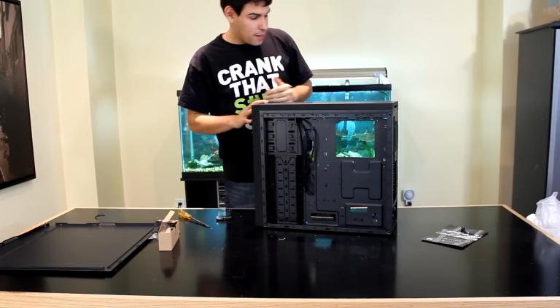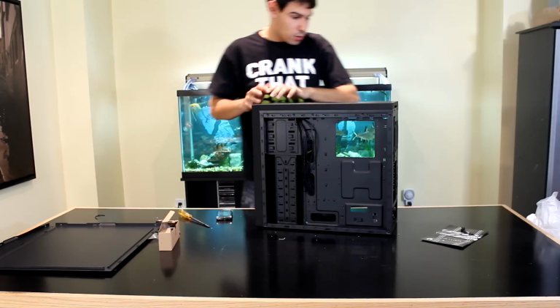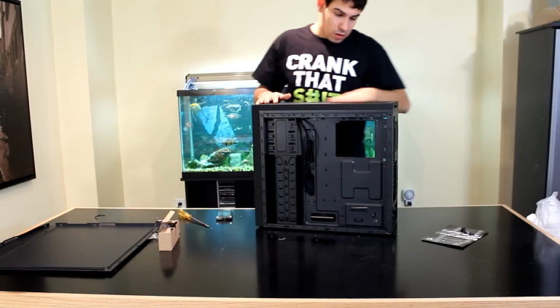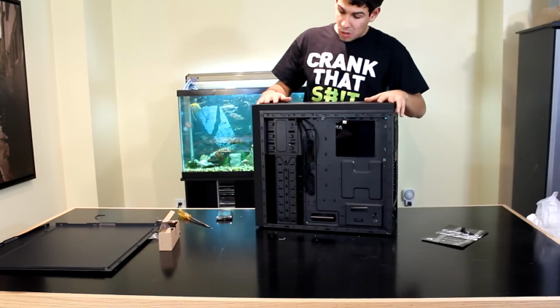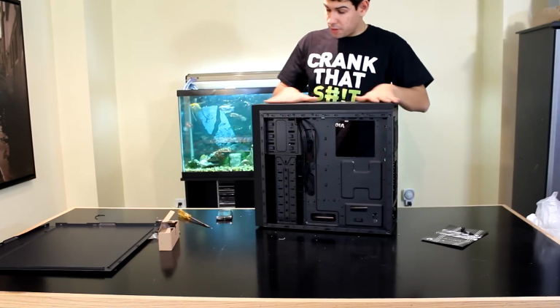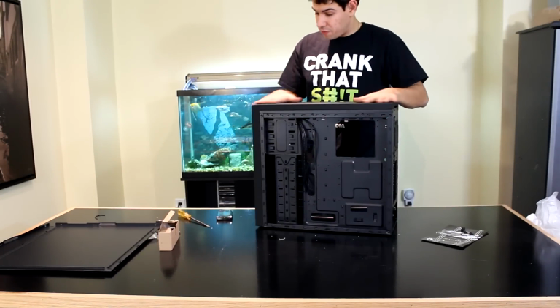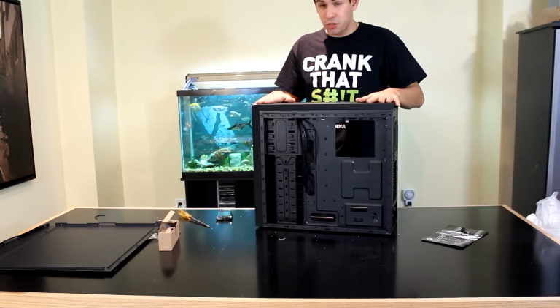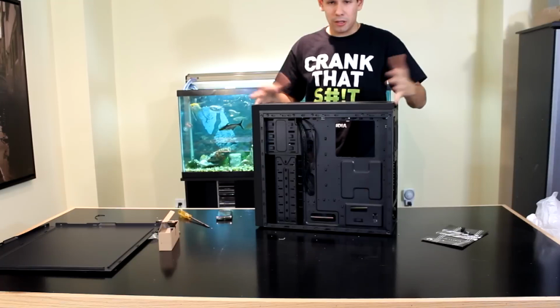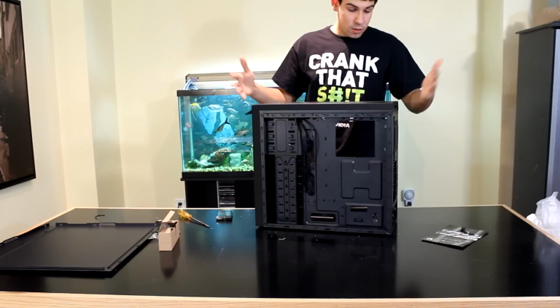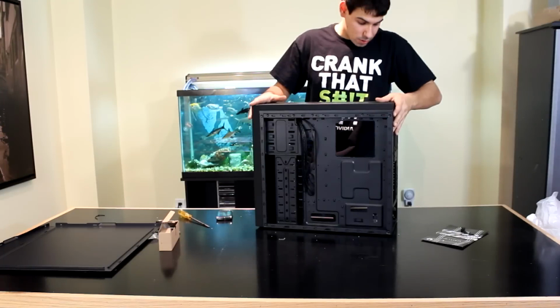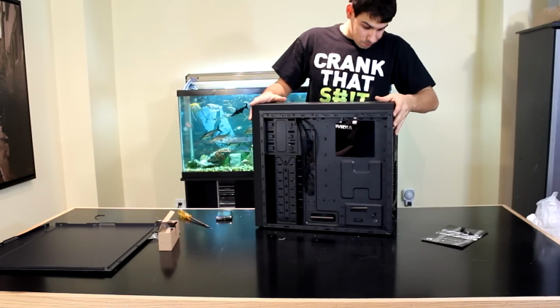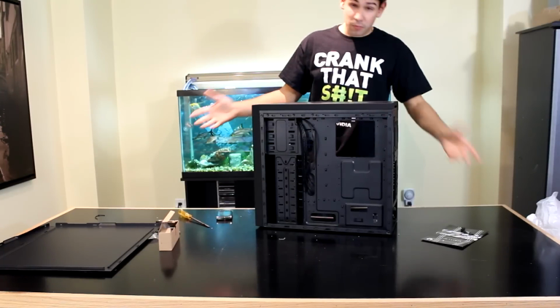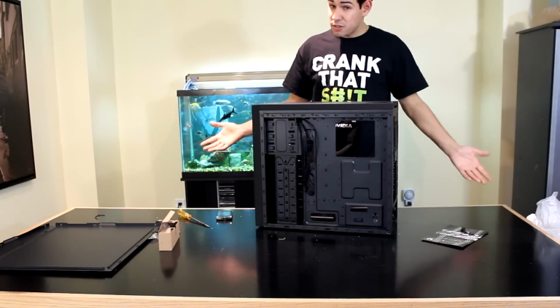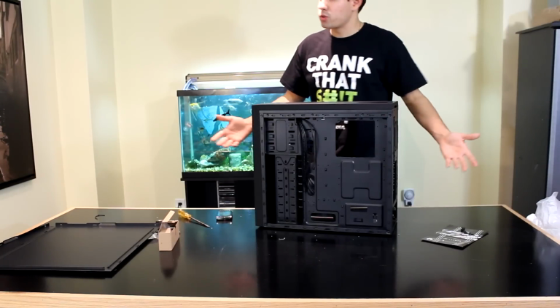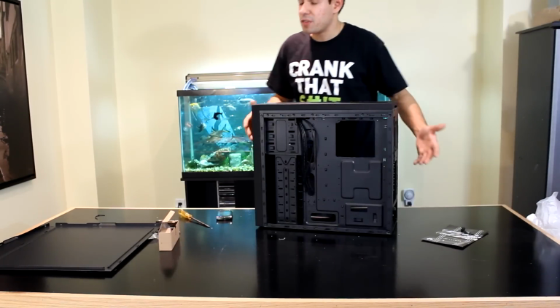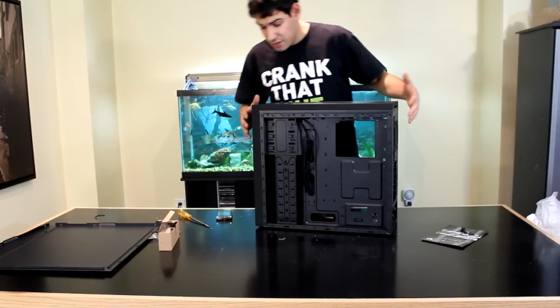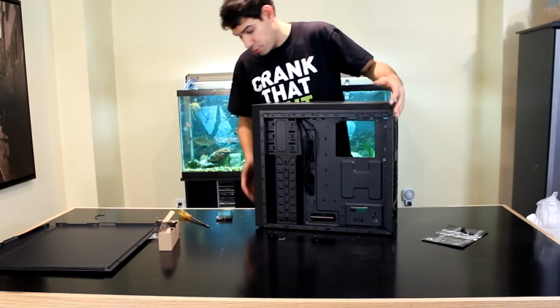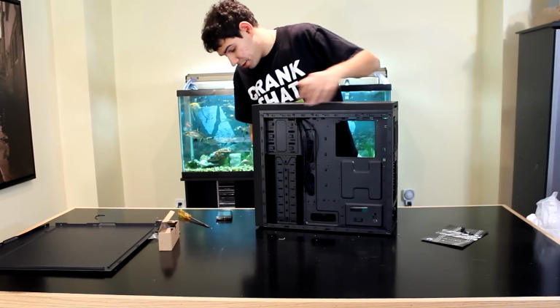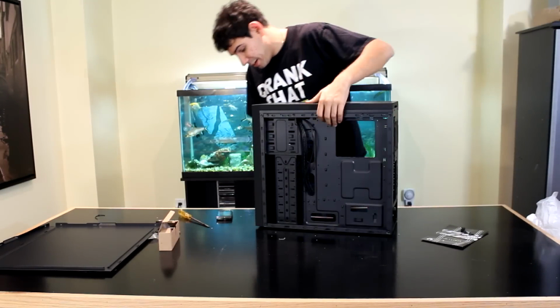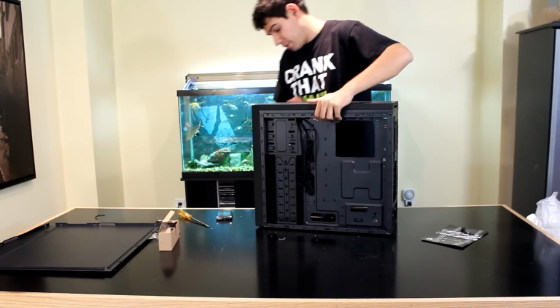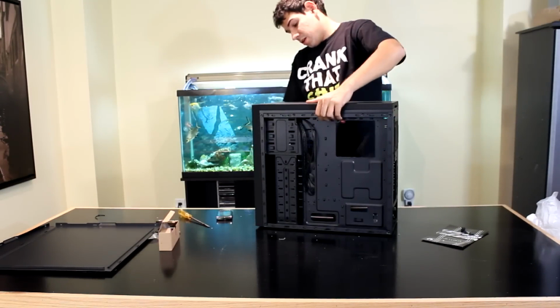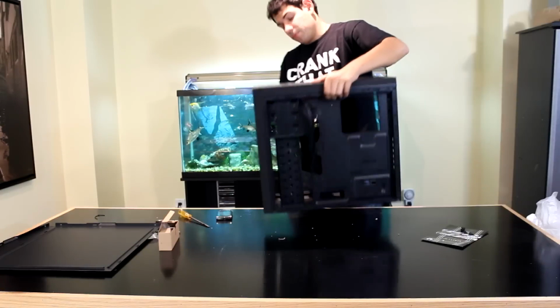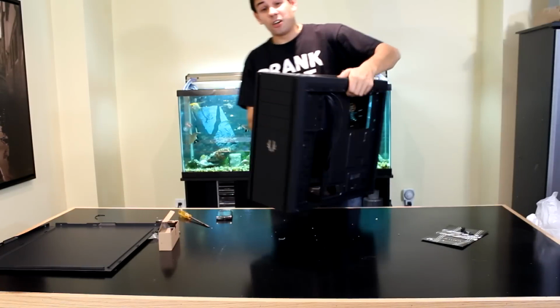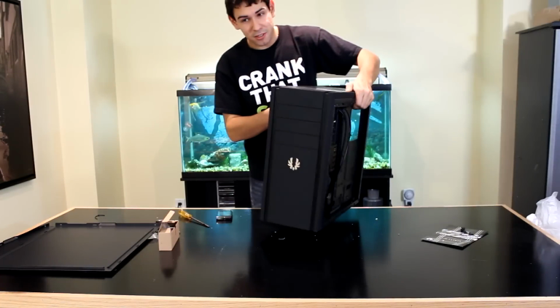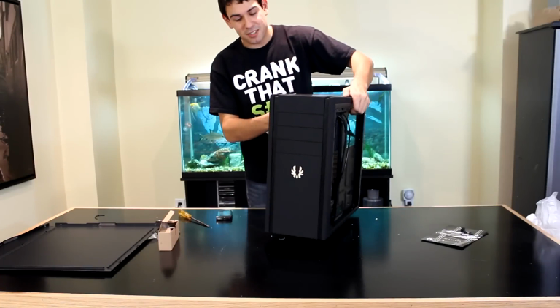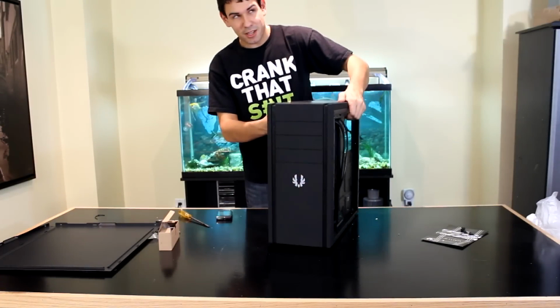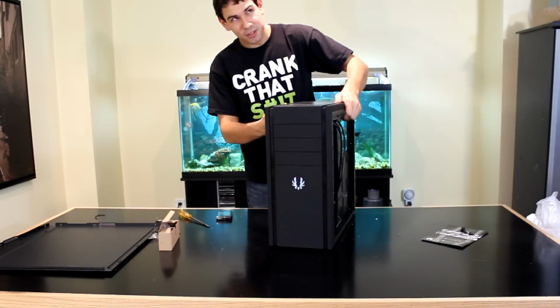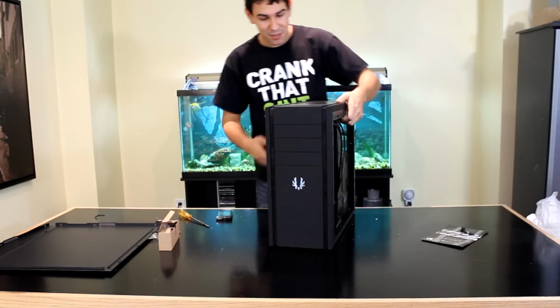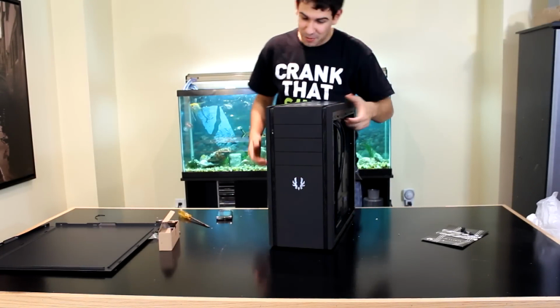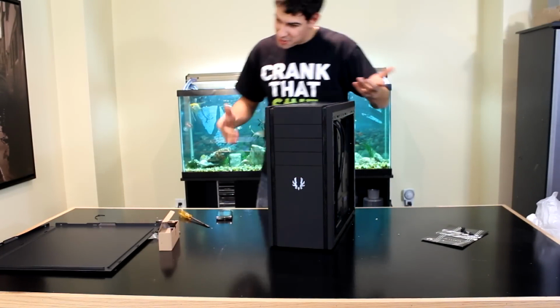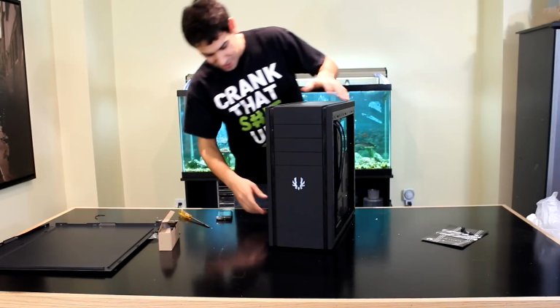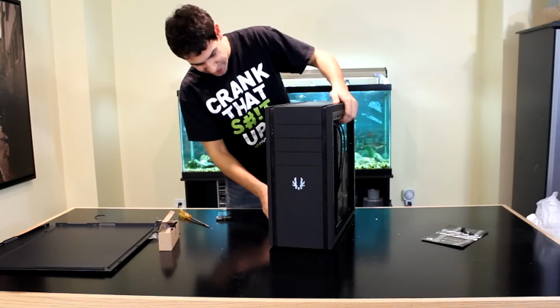Overall it's a well laid-out case. It feels solid and high quality considering it was only 50 bucks — bought on sale — for the guy I'm building the PC for.